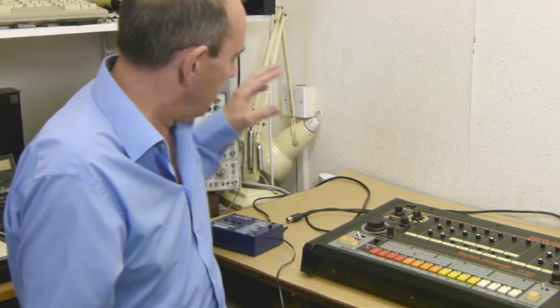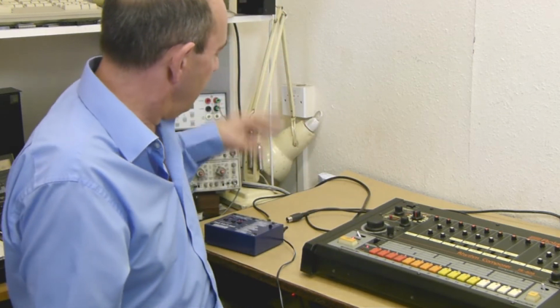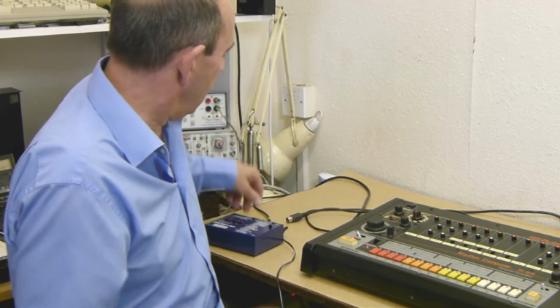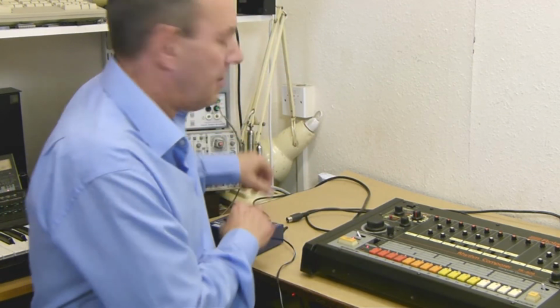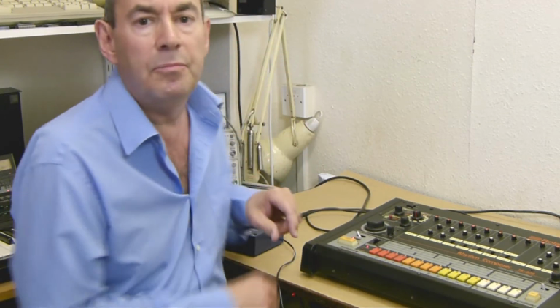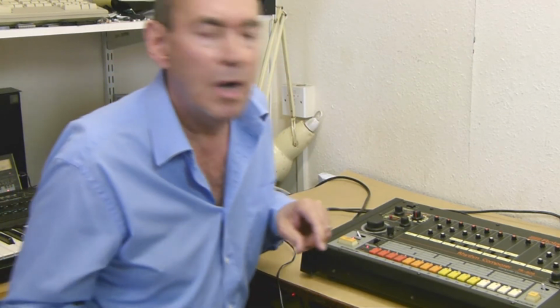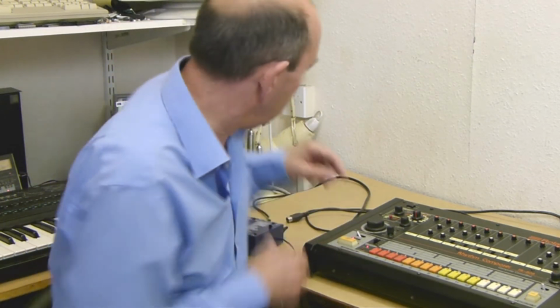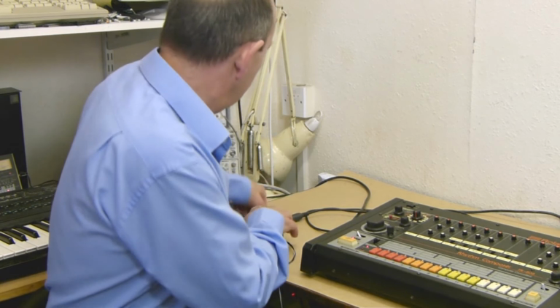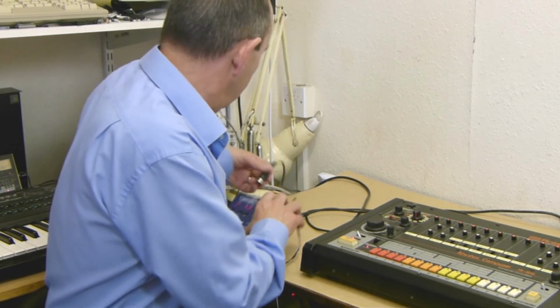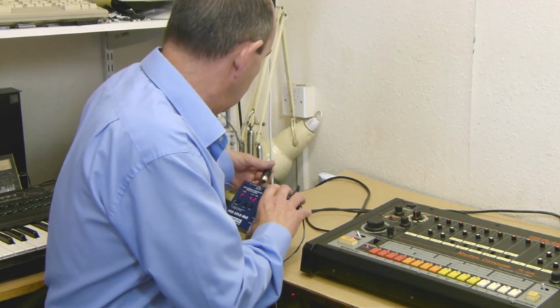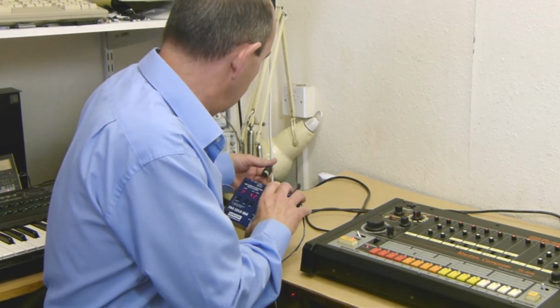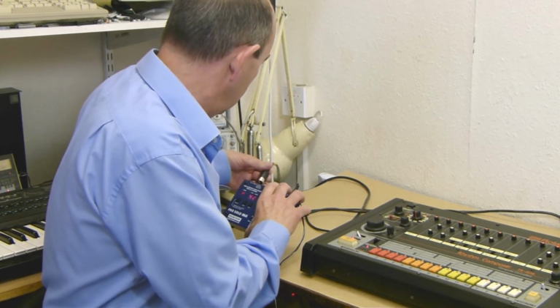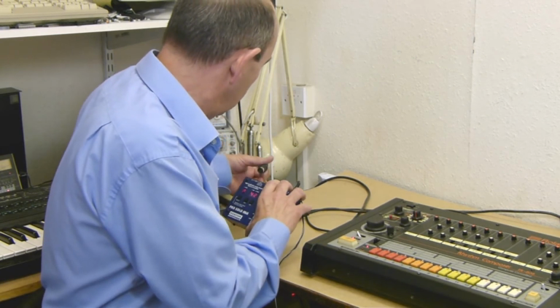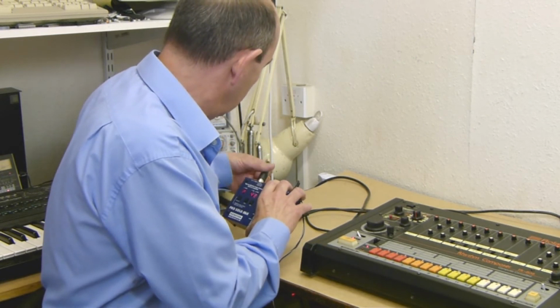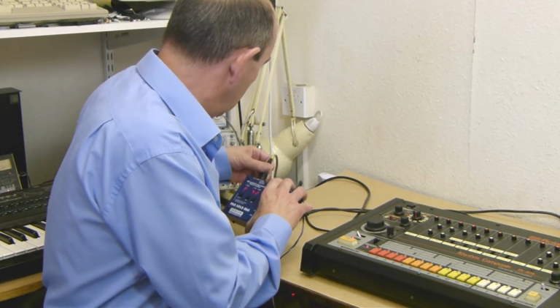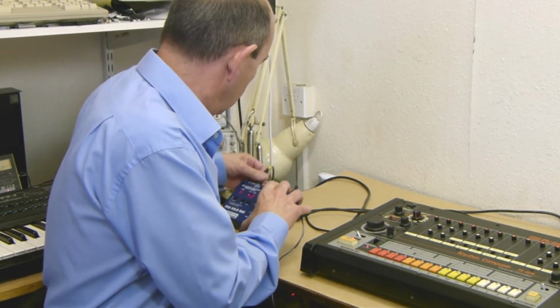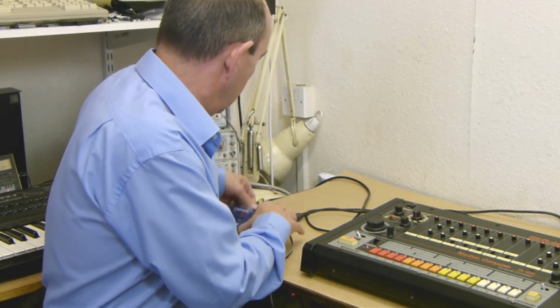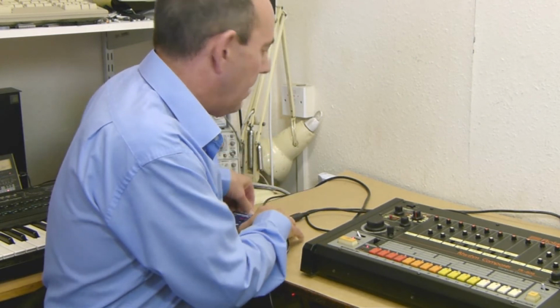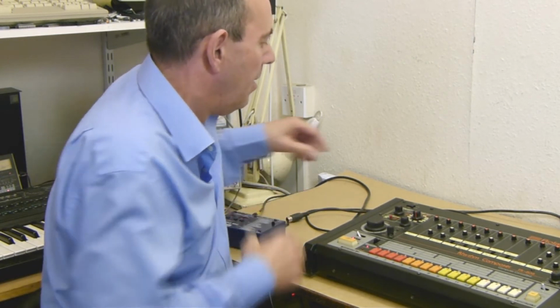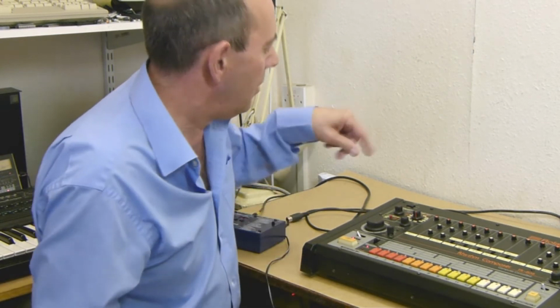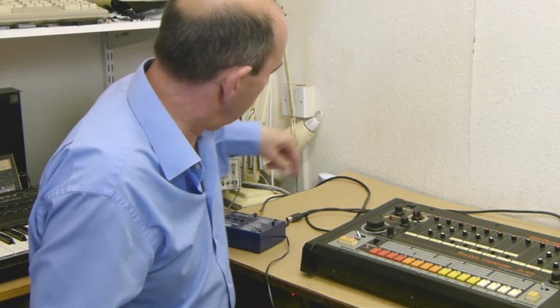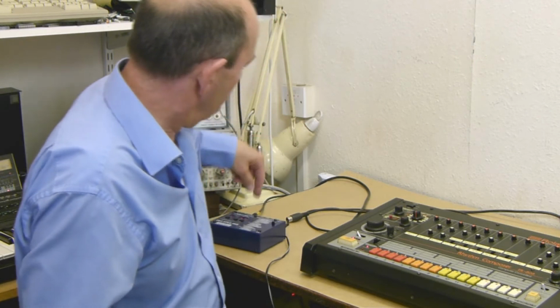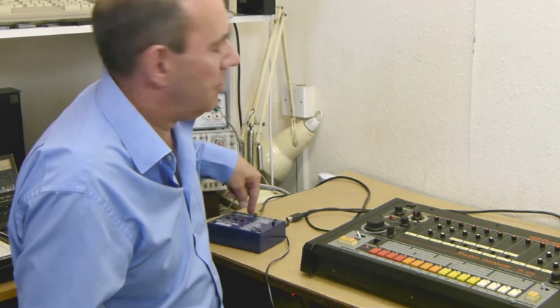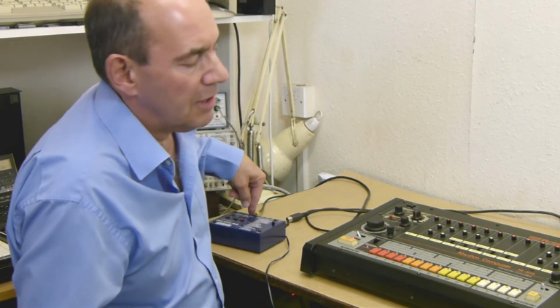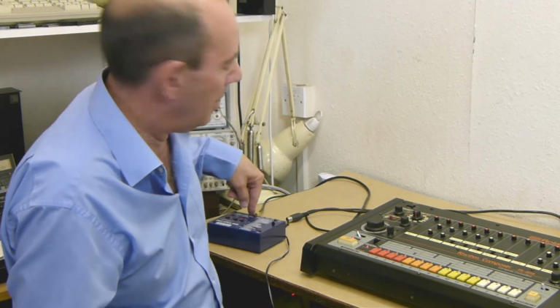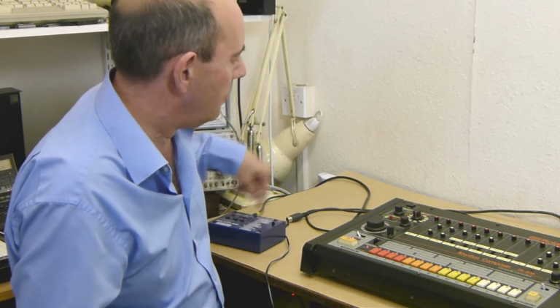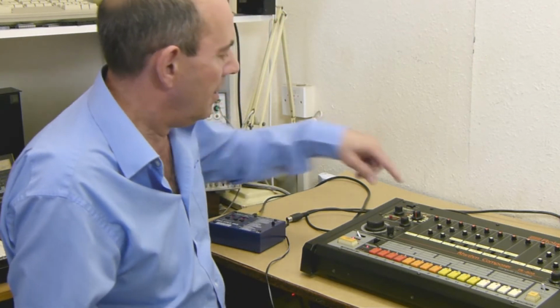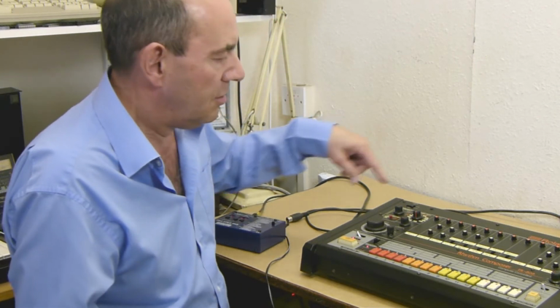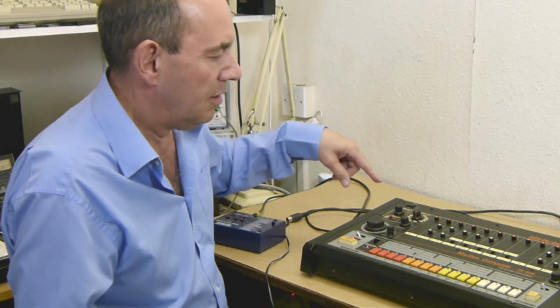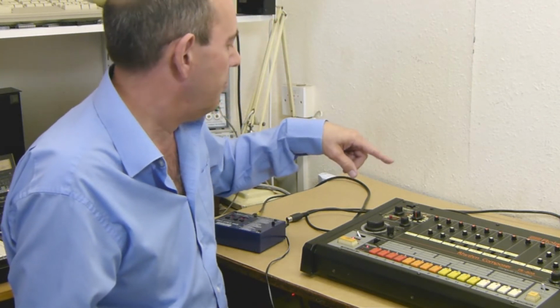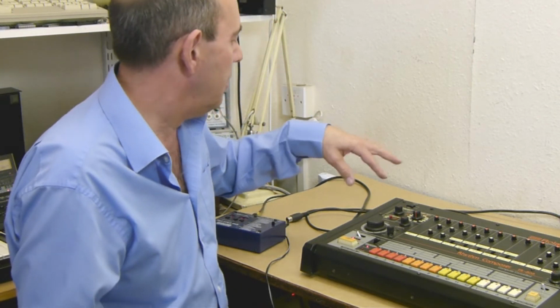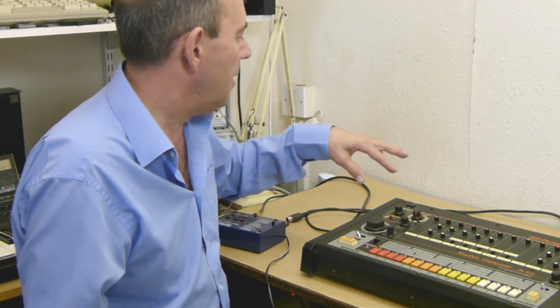Before I connect anything more up to it, I'll connect the MIDI into the Solo — so that's that. Before I connect the sync out into the TR-808, you need to change the switch setting on the back of the TR-808.